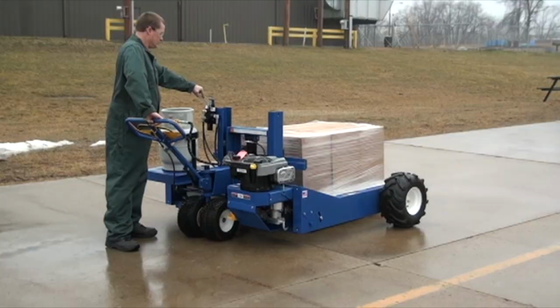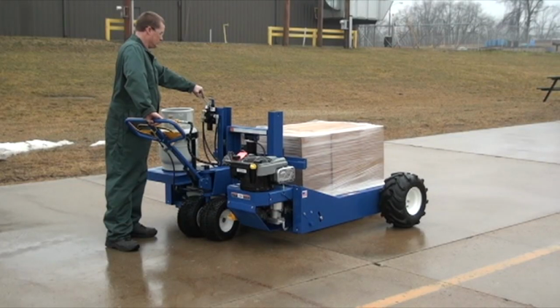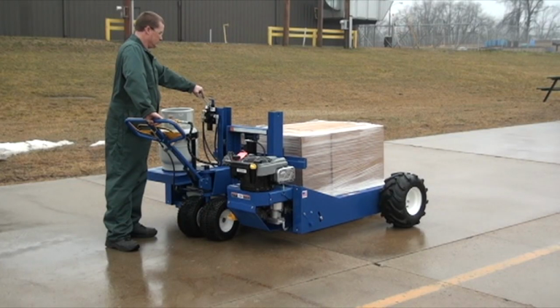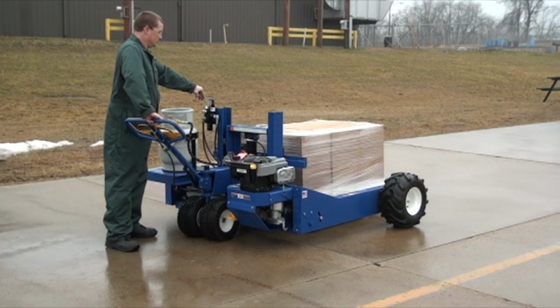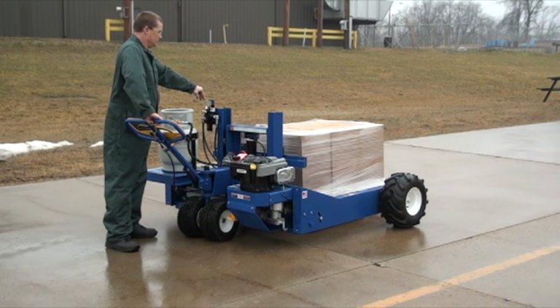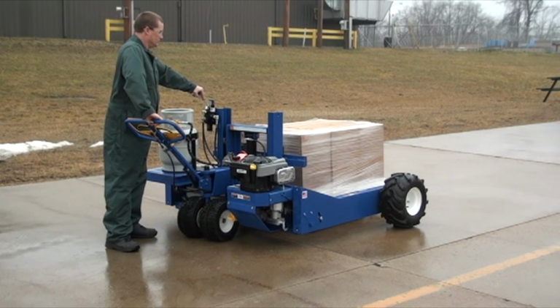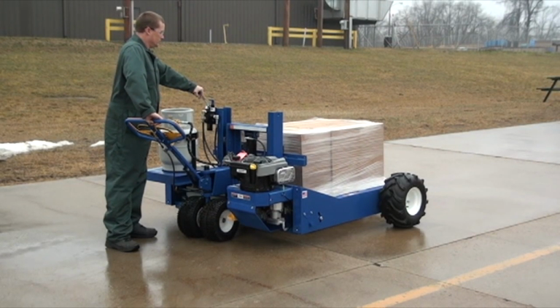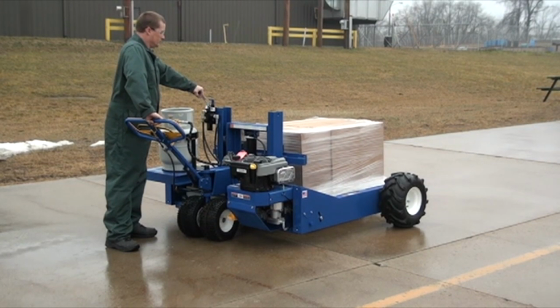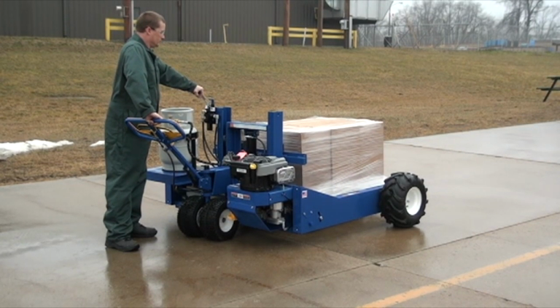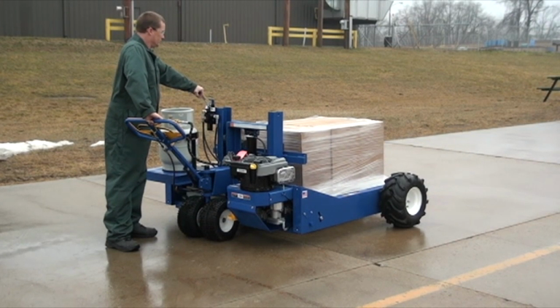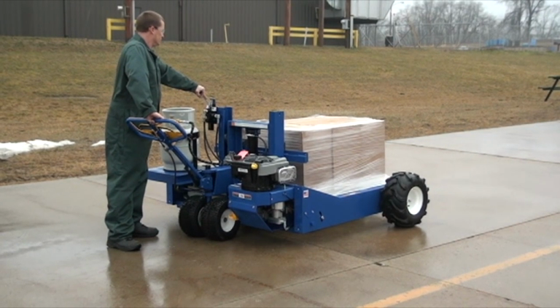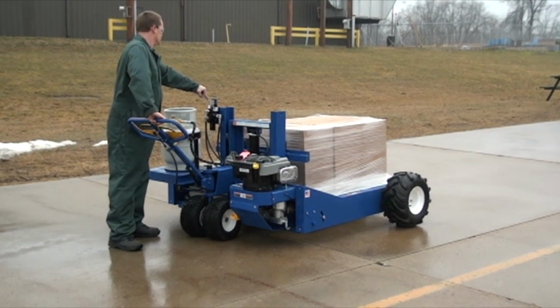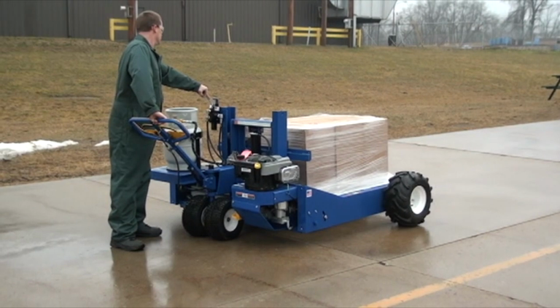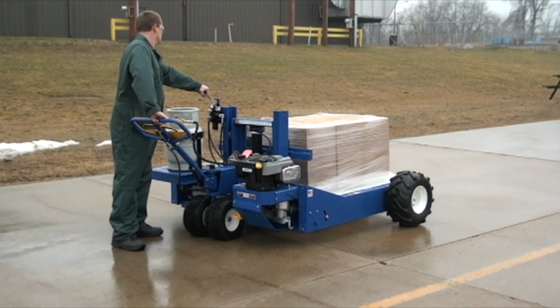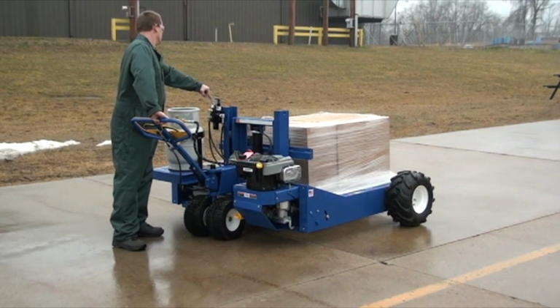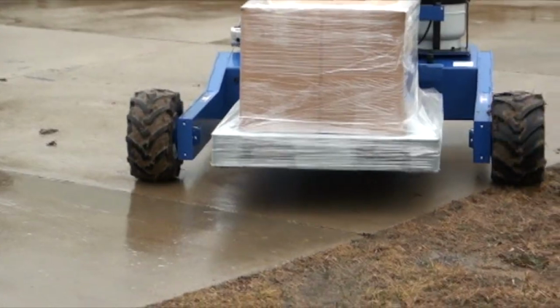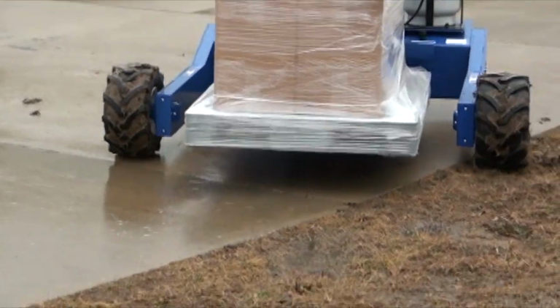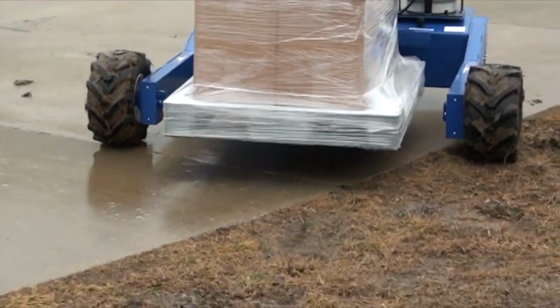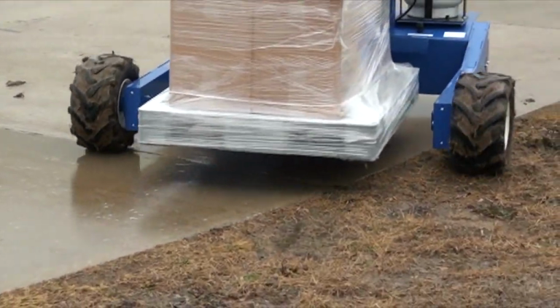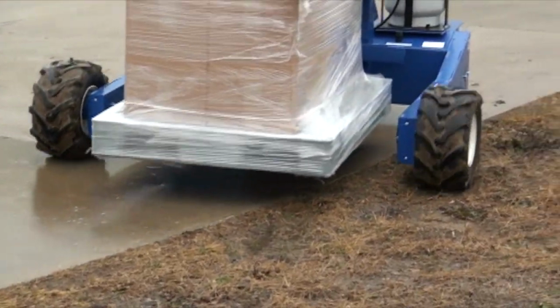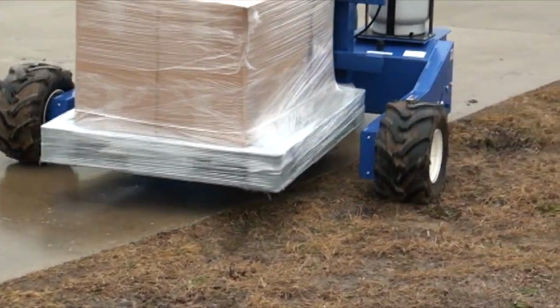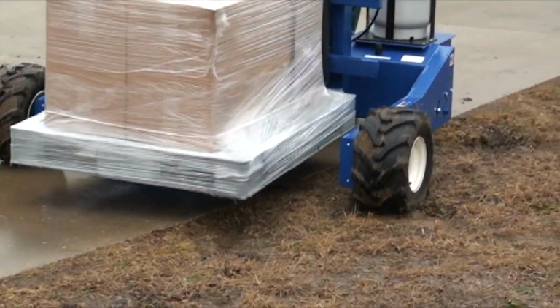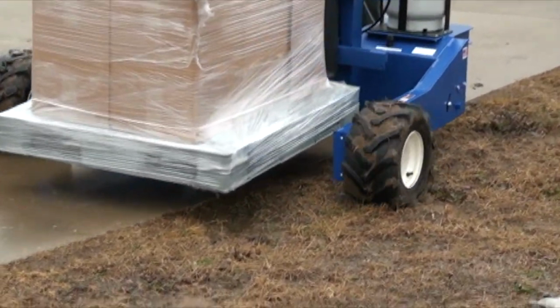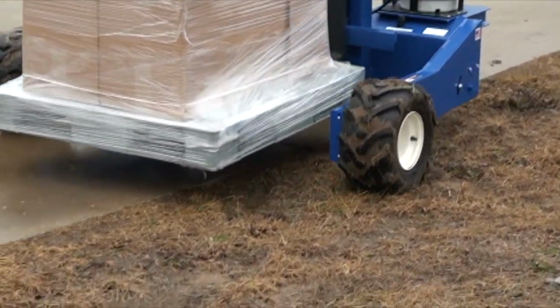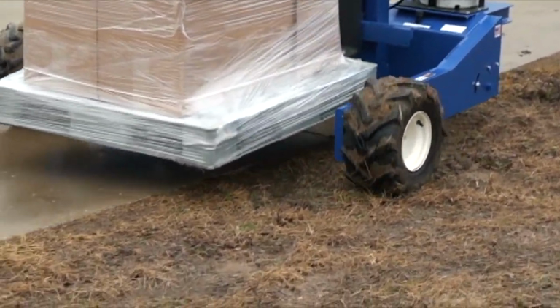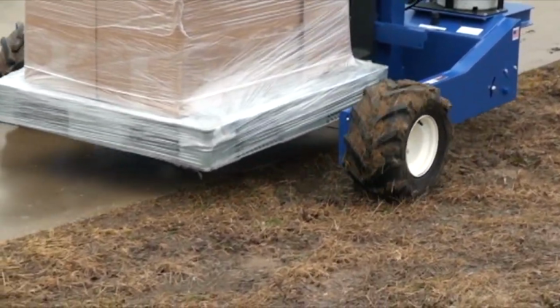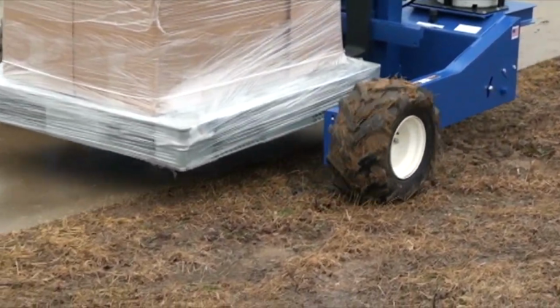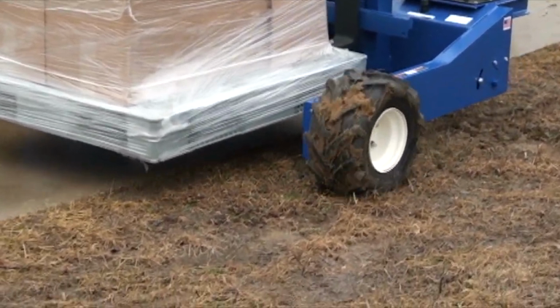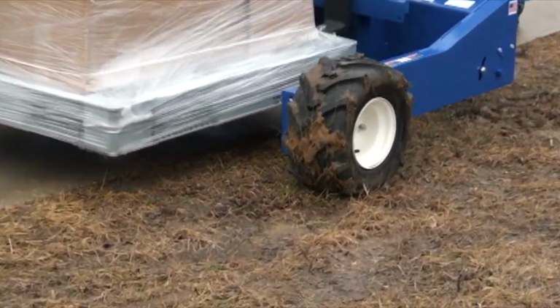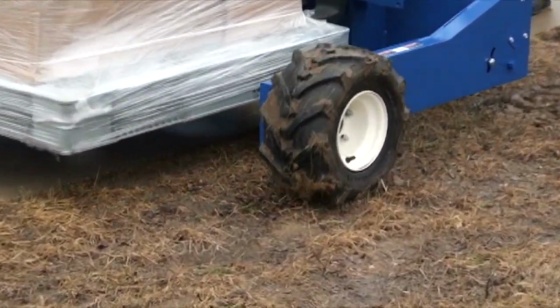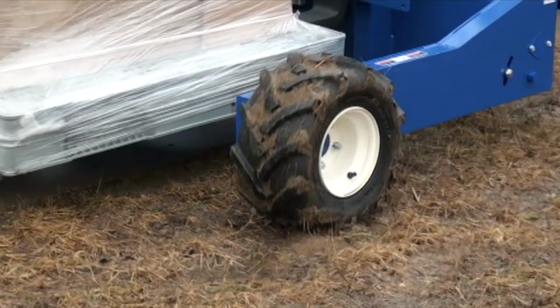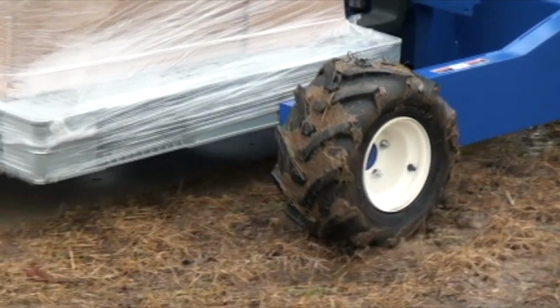Complies with OSHA safety standard for low lift and high lift trucks. For moving heavy loads over rough terrain, consider a powered all-terrain pallet truck.